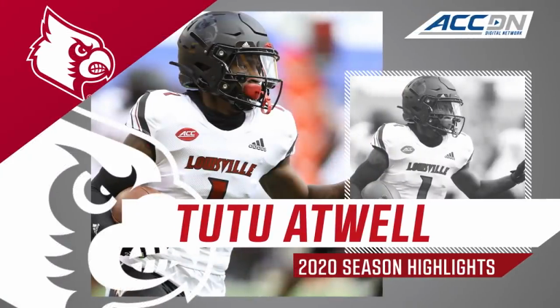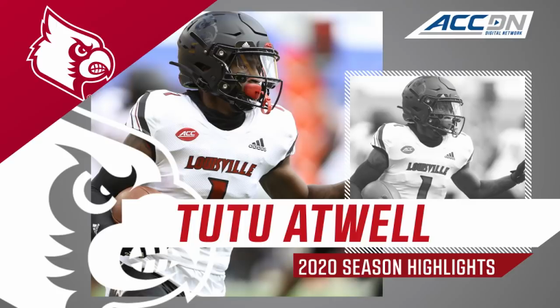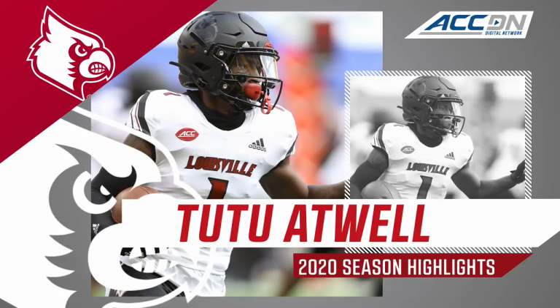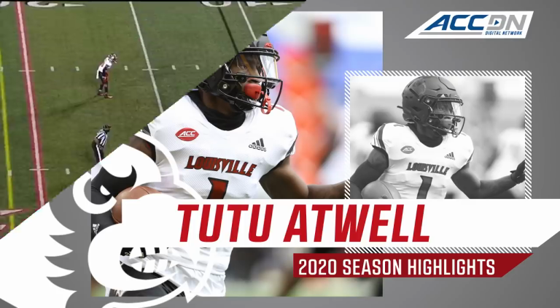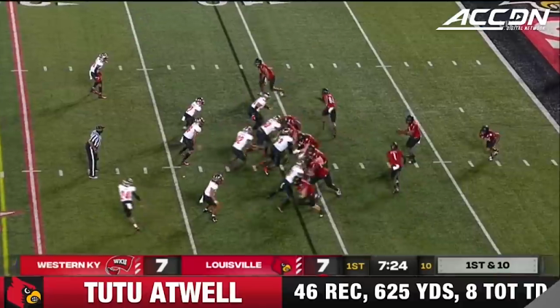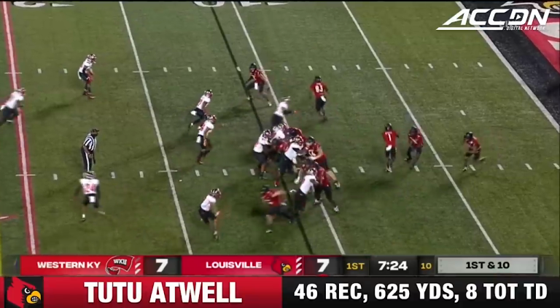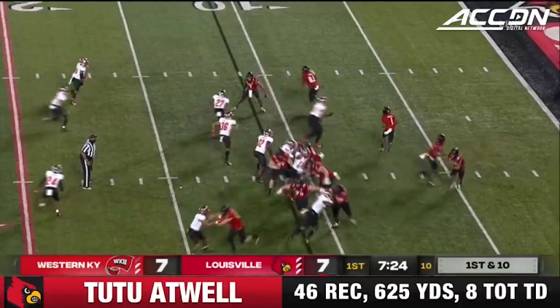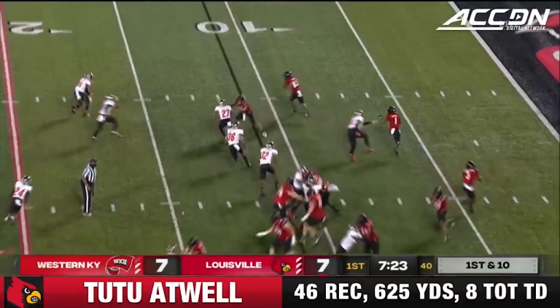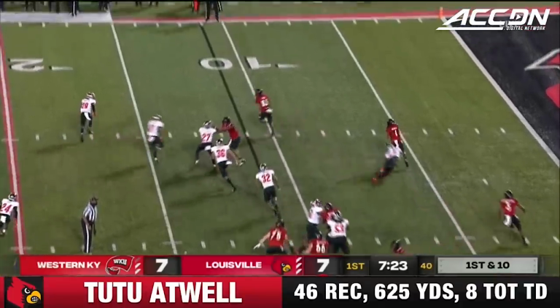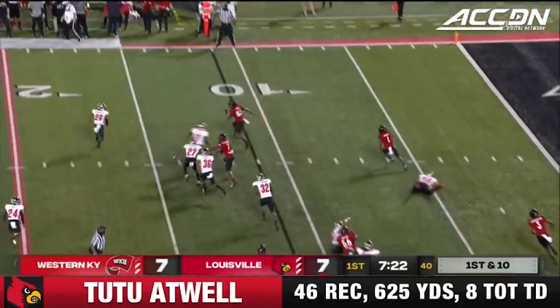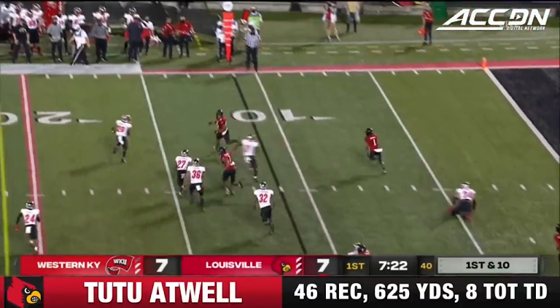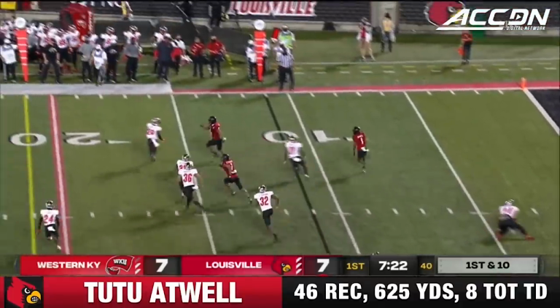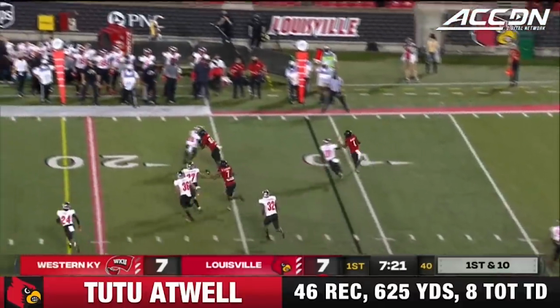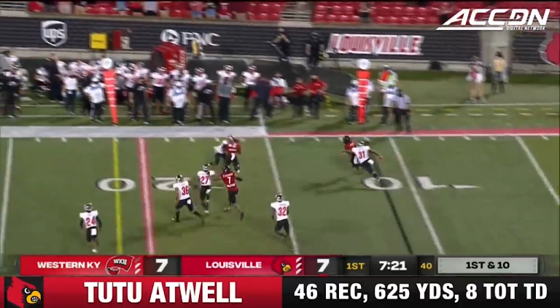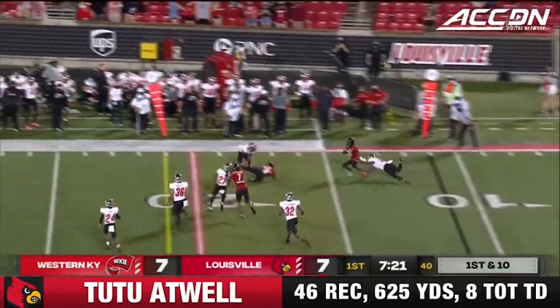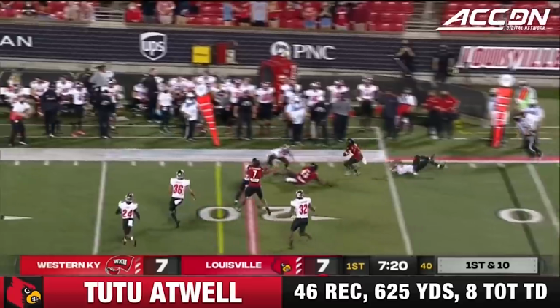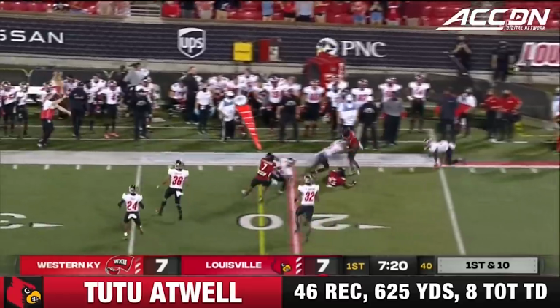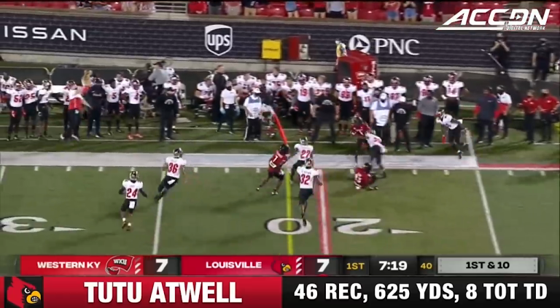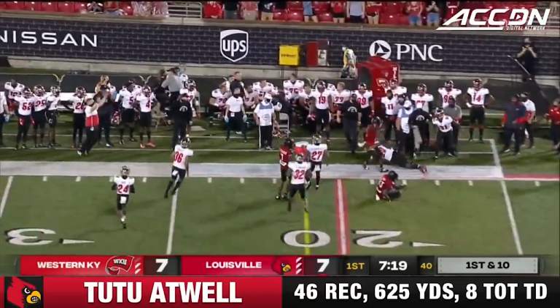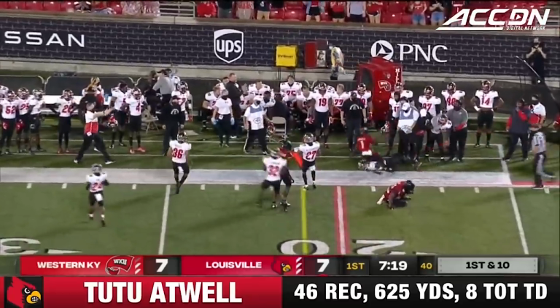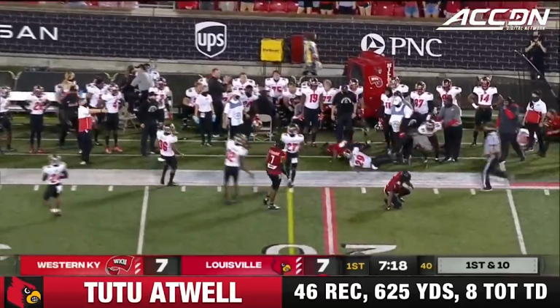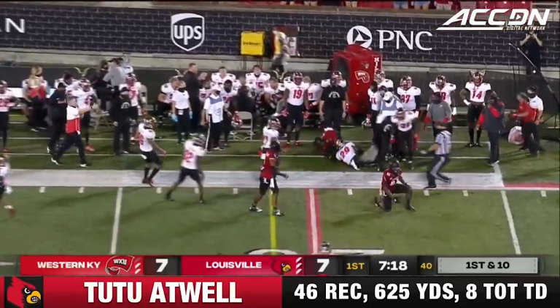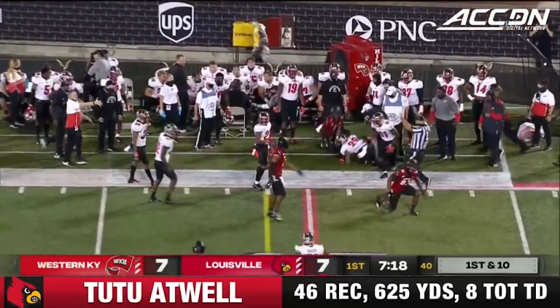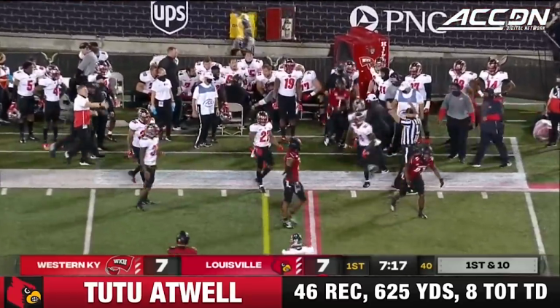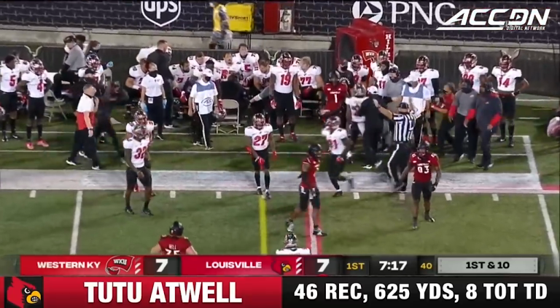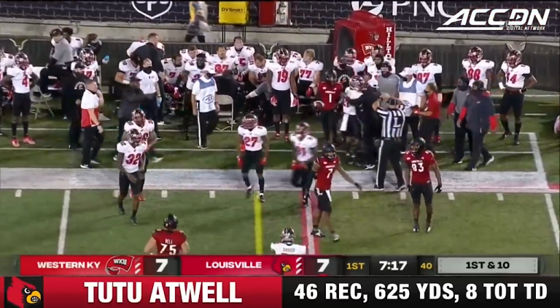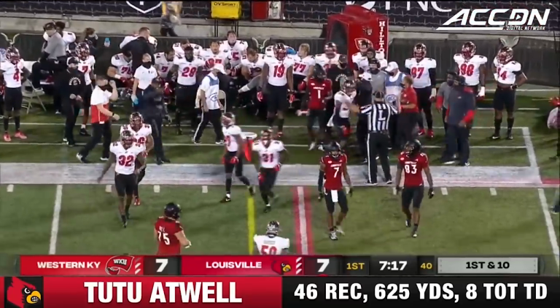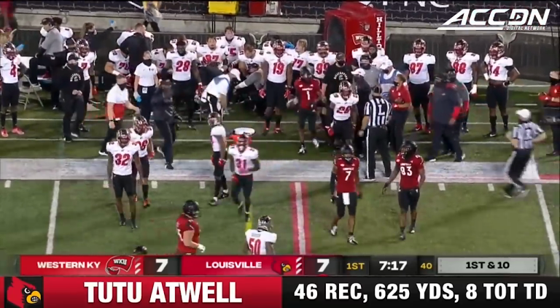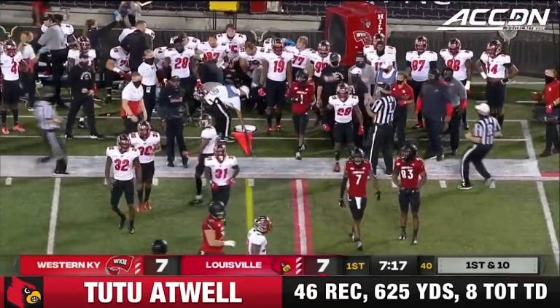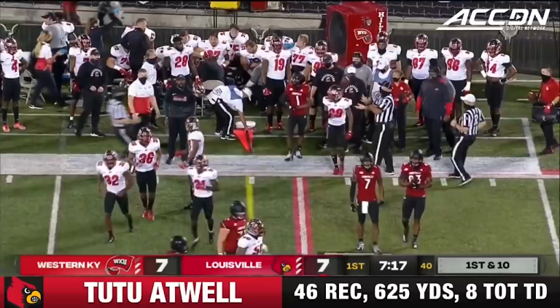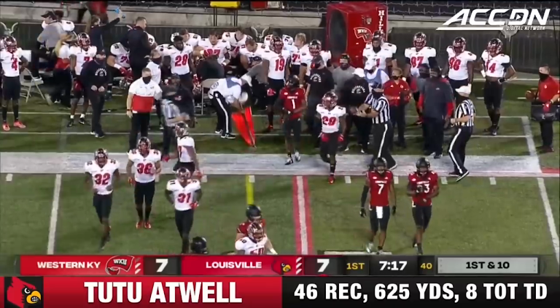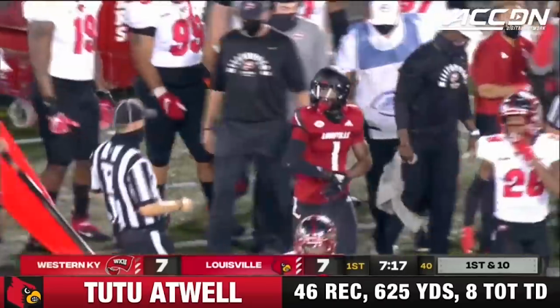Leadership starts from the very top and works its way down. Commissioner John Swofford has done an outstanding job, as Tutu Atwell with his first touch of the season barrels out of bounds just short of the 20-yard line.